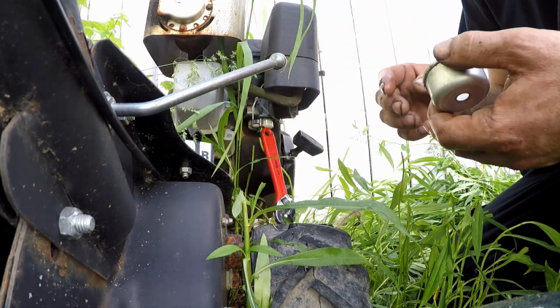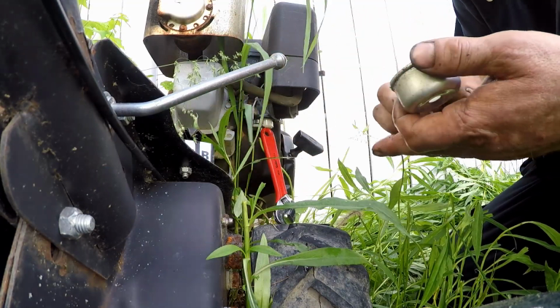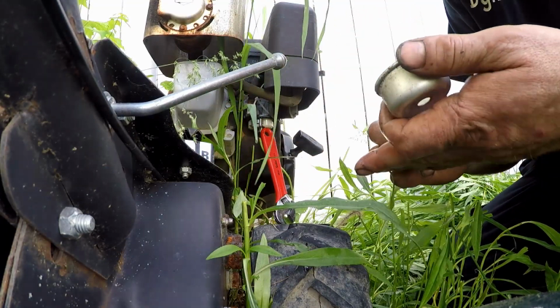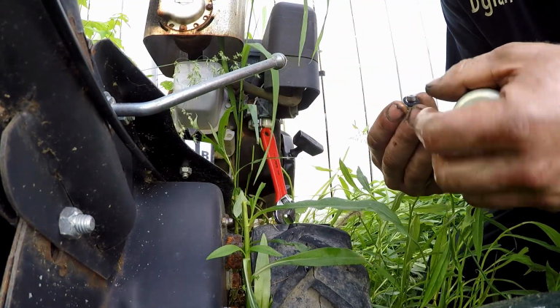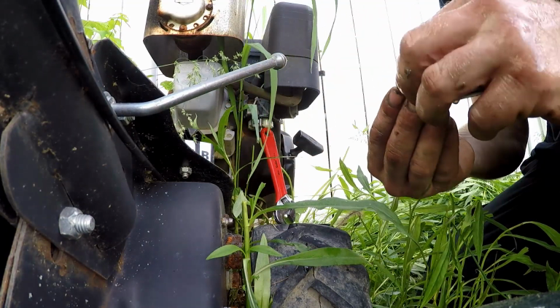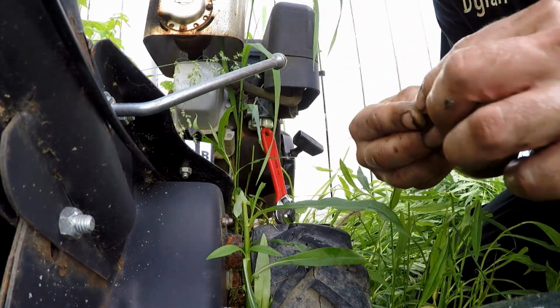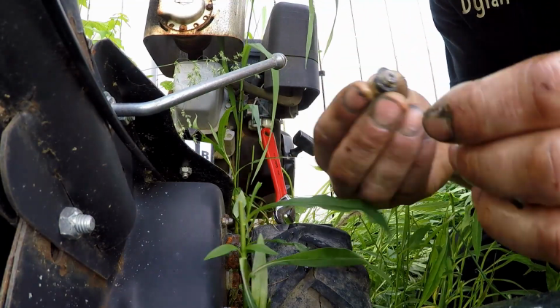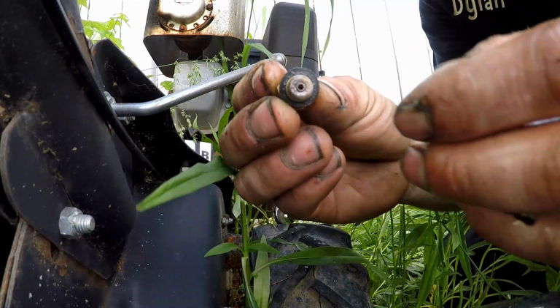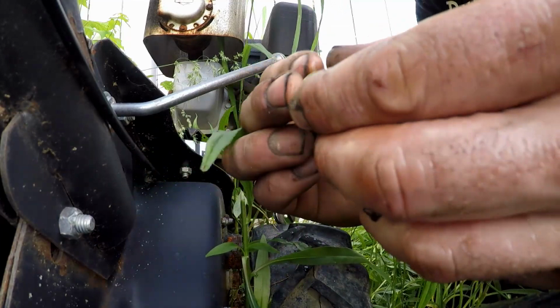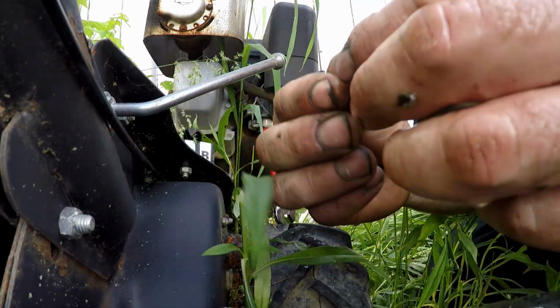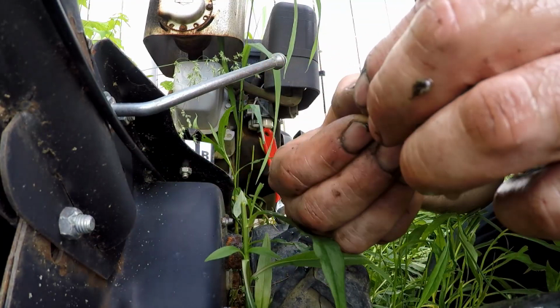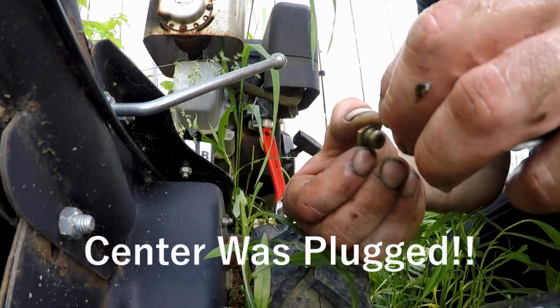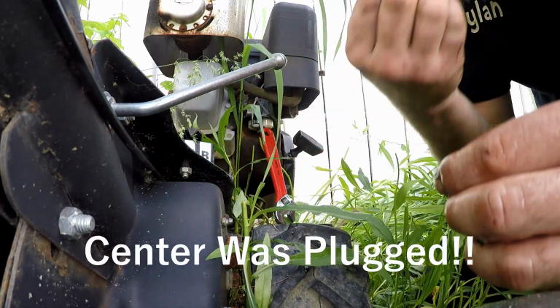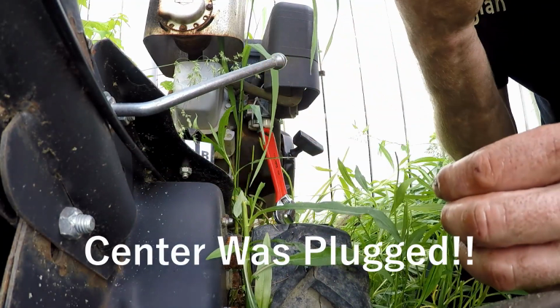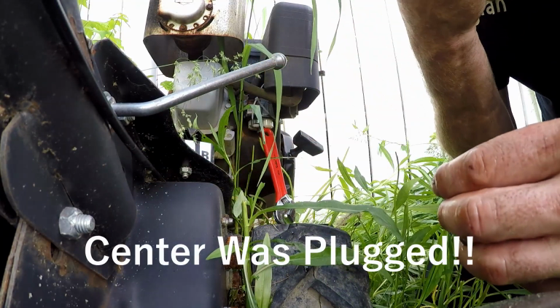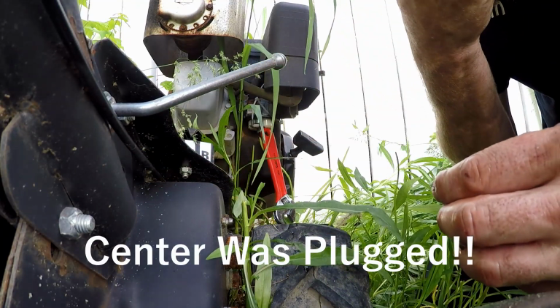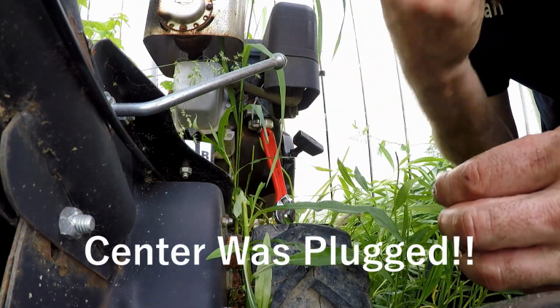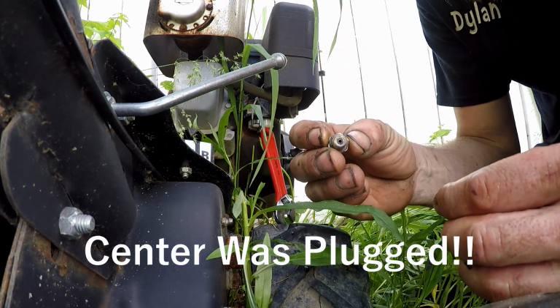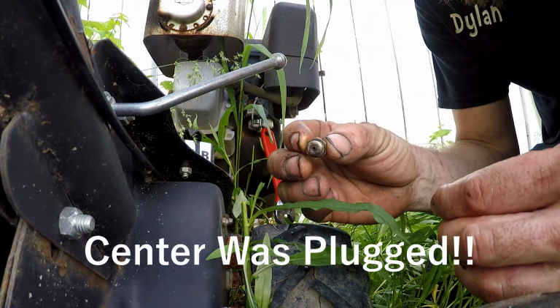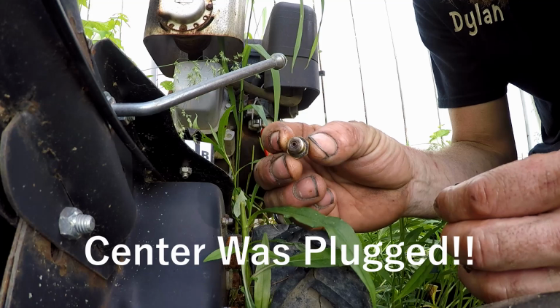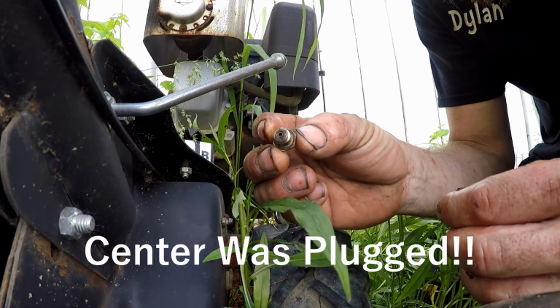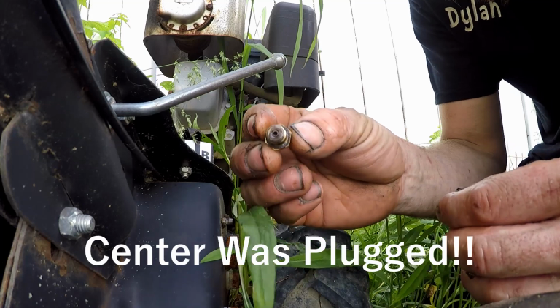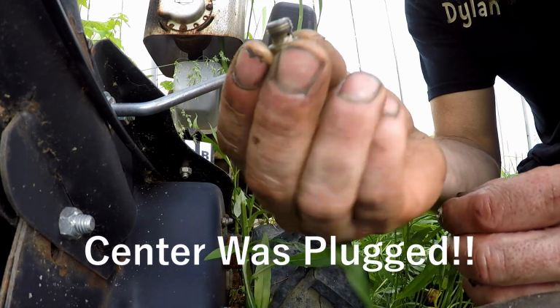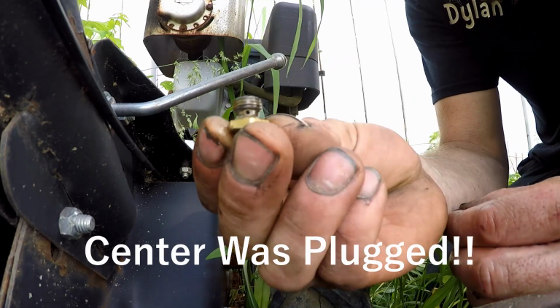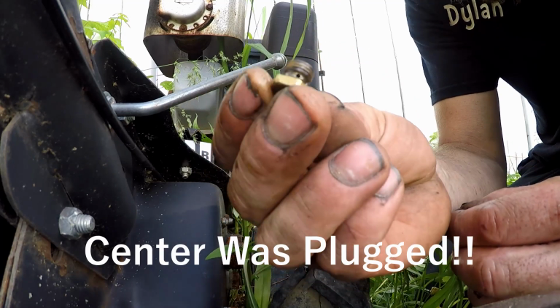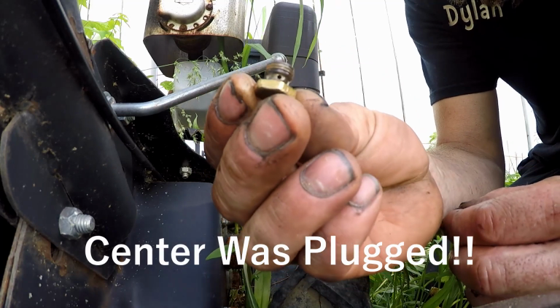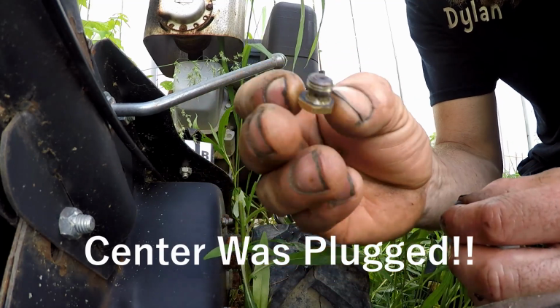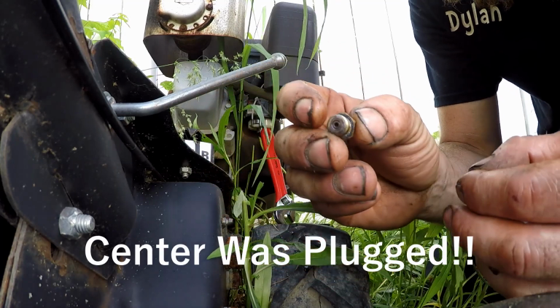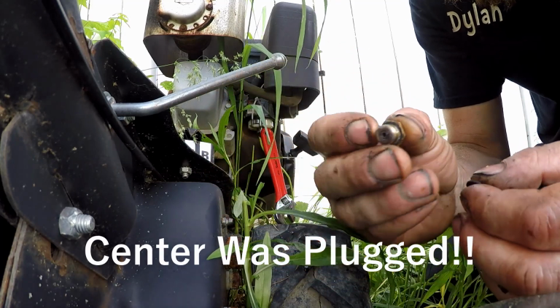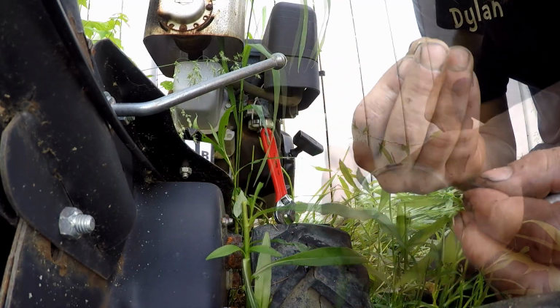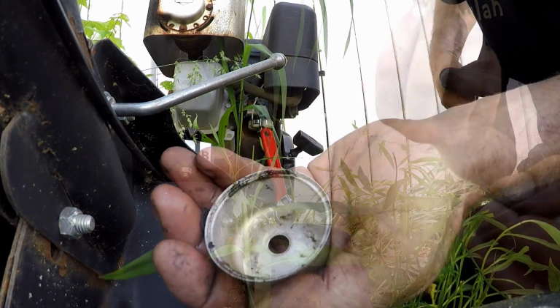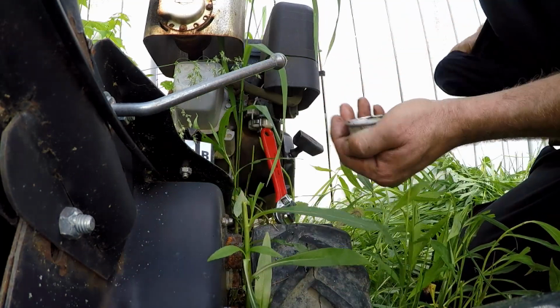Alright, that will hold that up. And you've got to make sure those holes are free — three, side to side. Clean the bowl out.